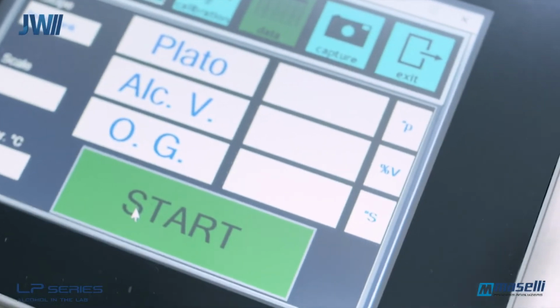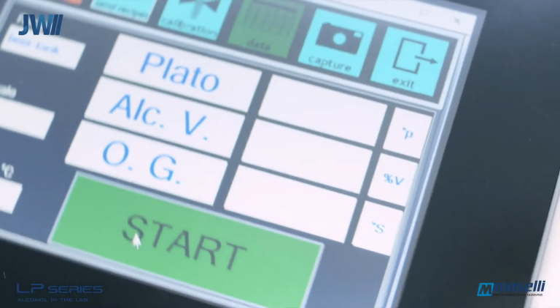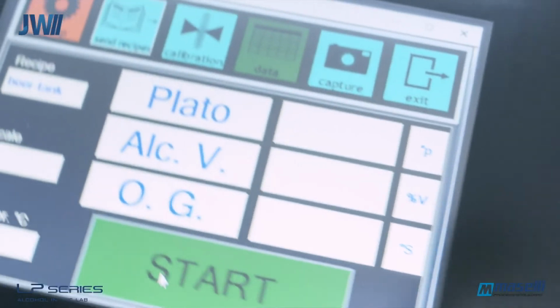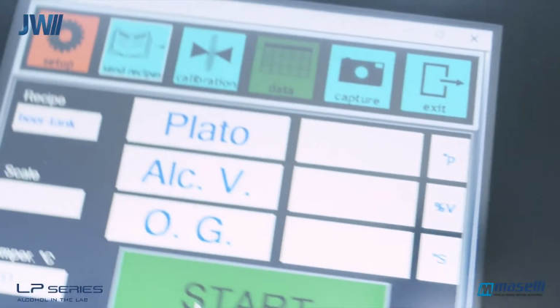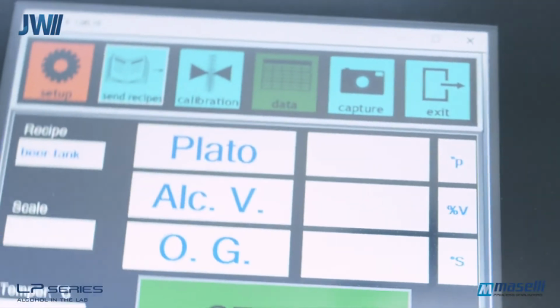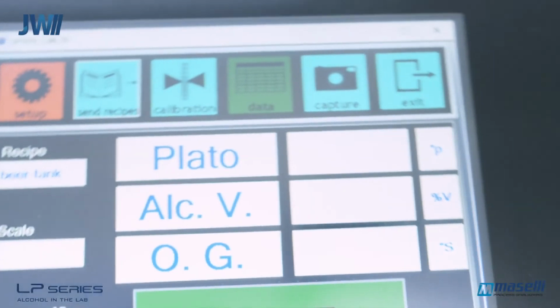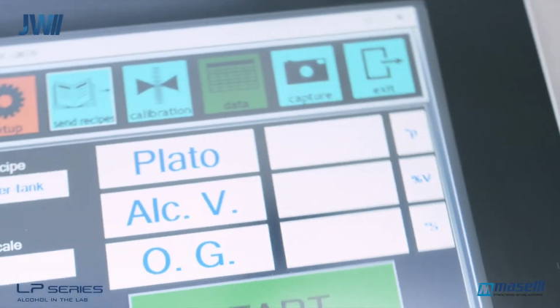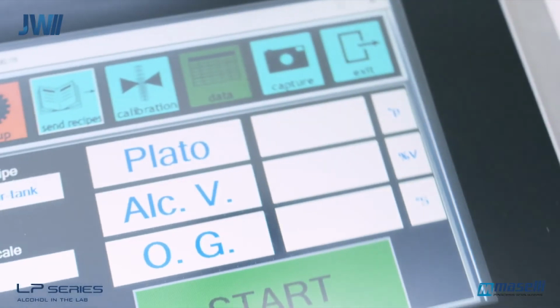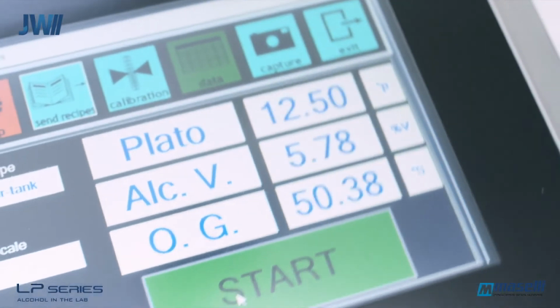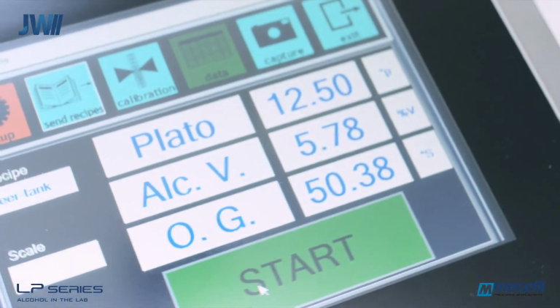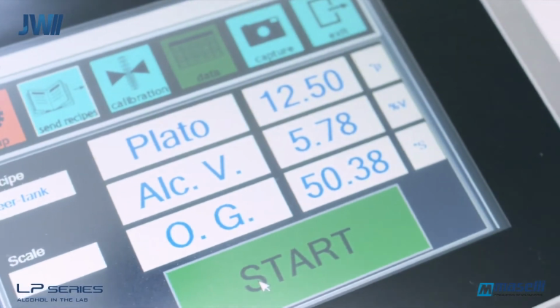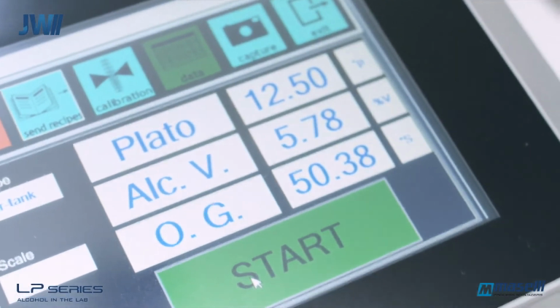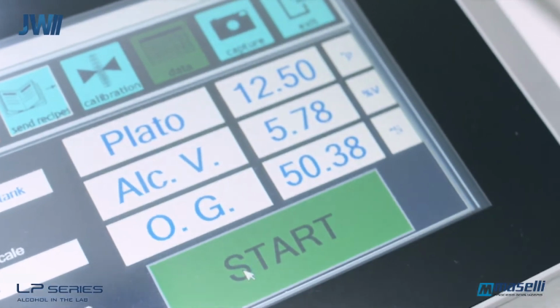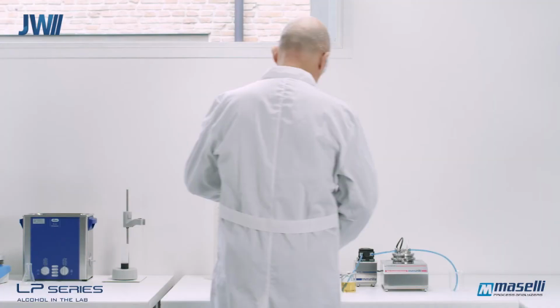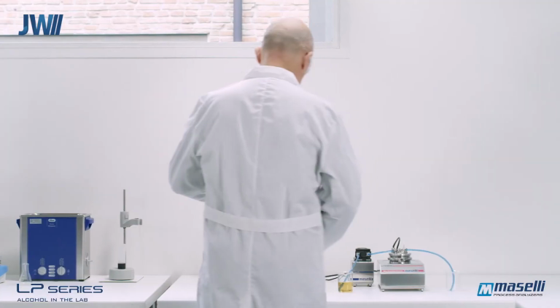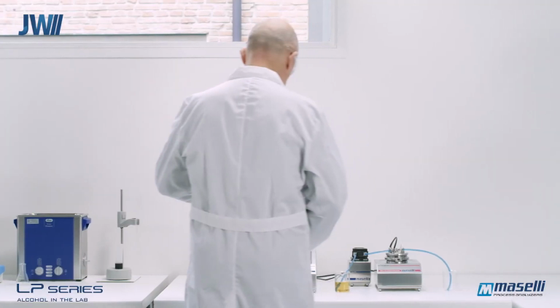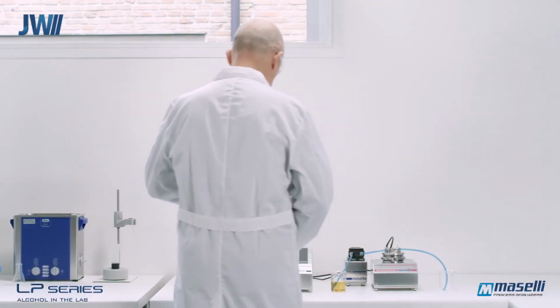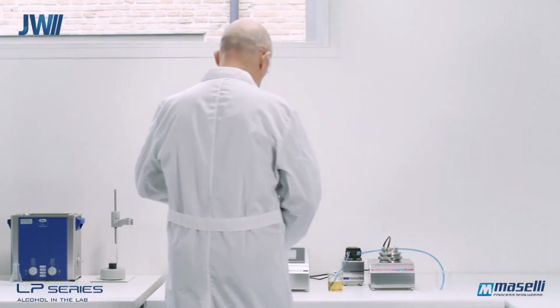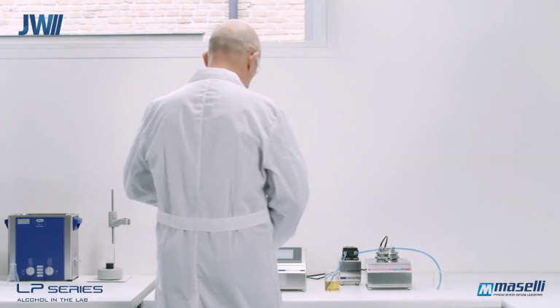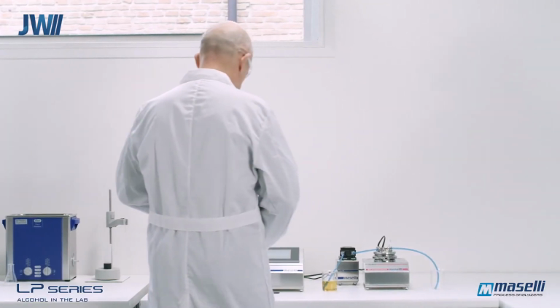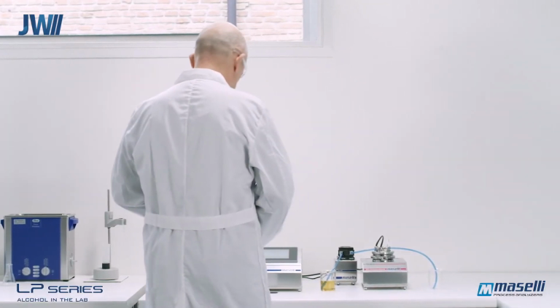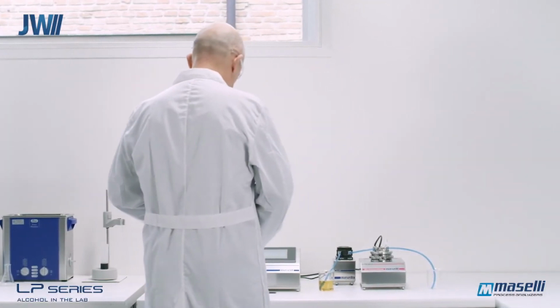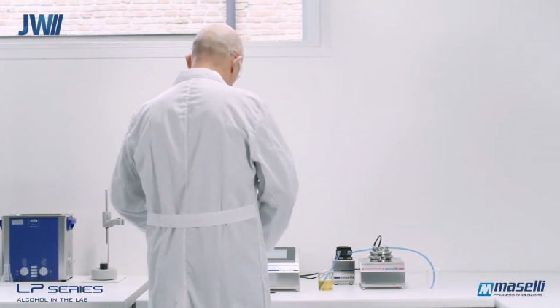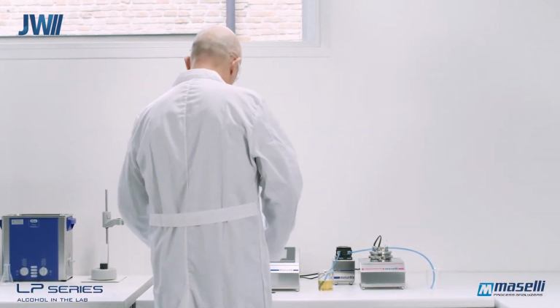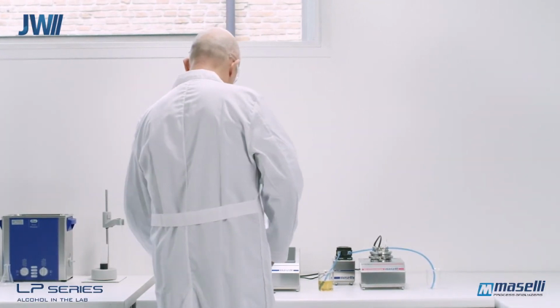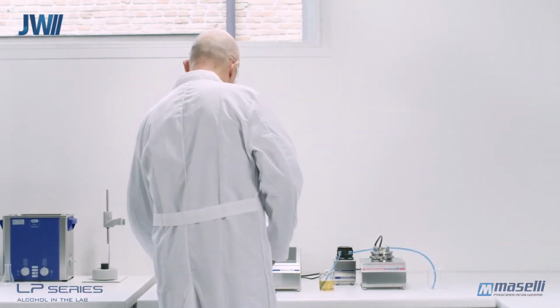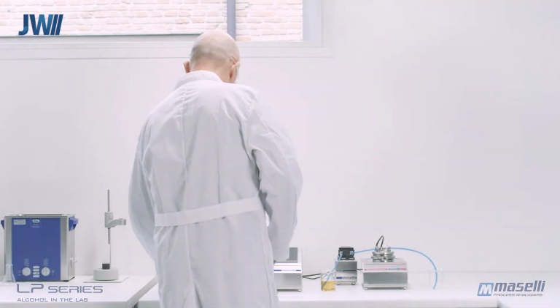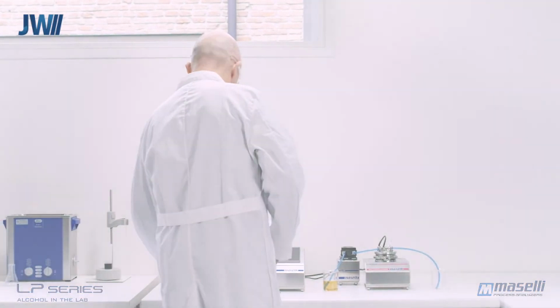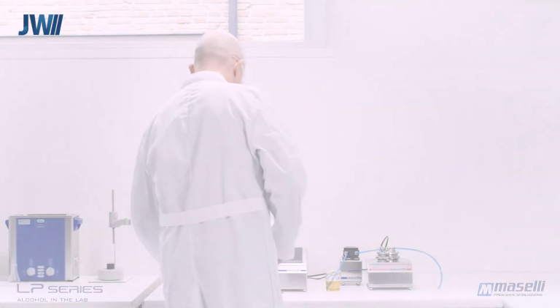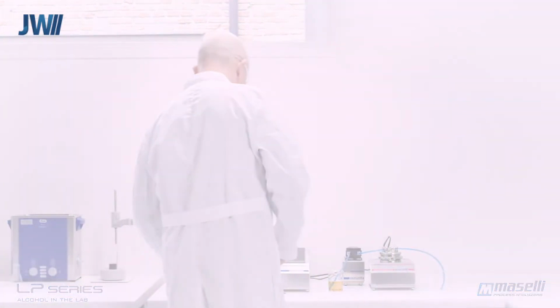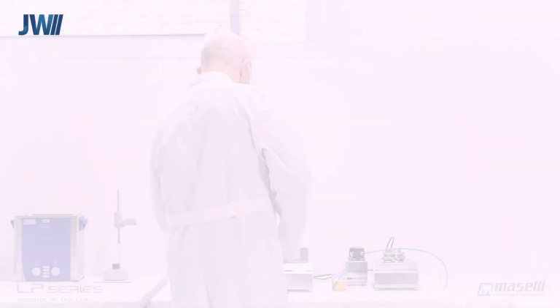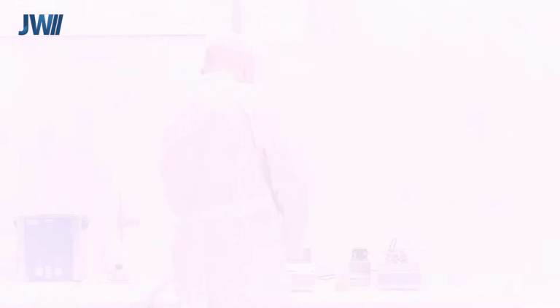Once the analysis is complete, the screen will display the parameters being analyzed and the result. All data is stored into a historical database for future reference.